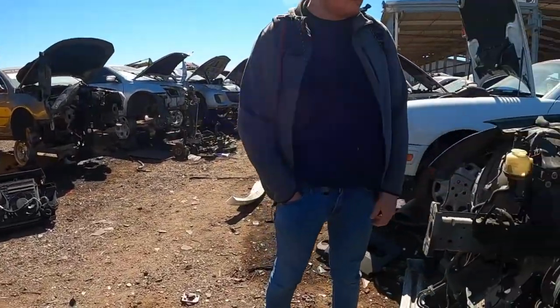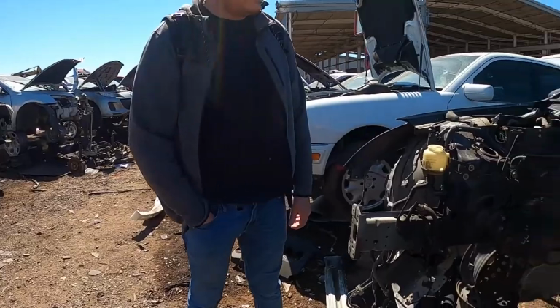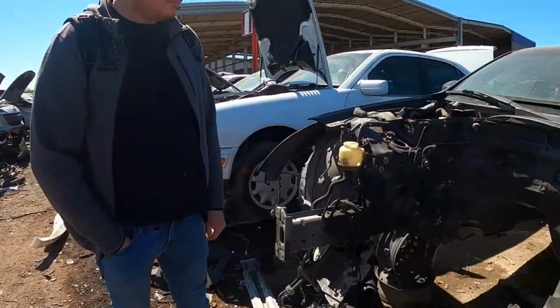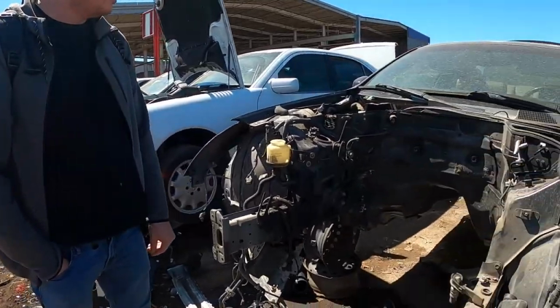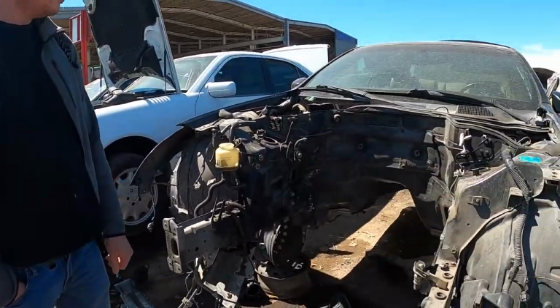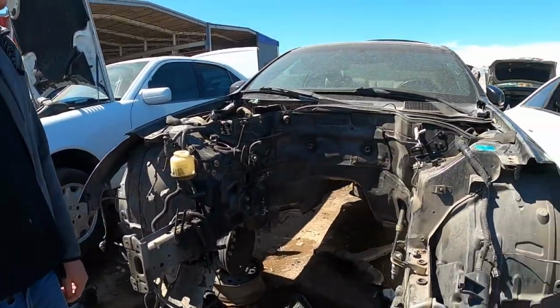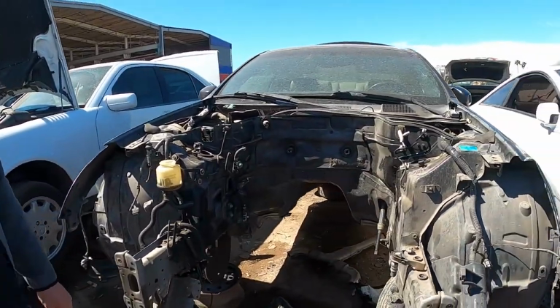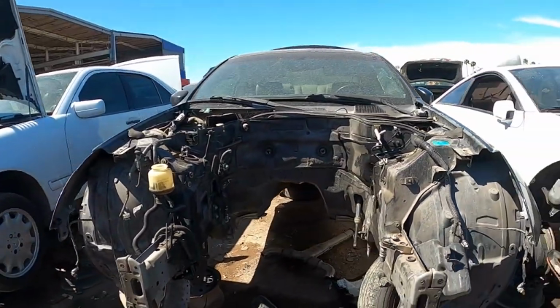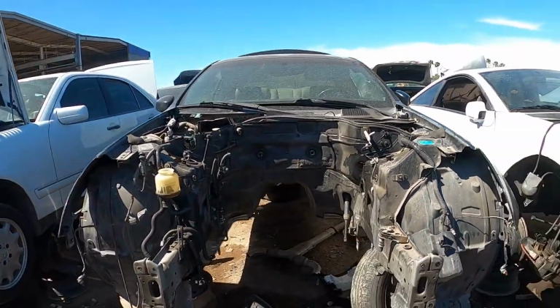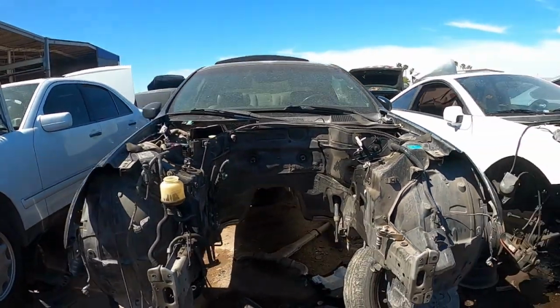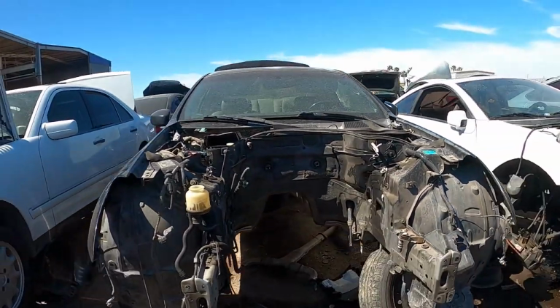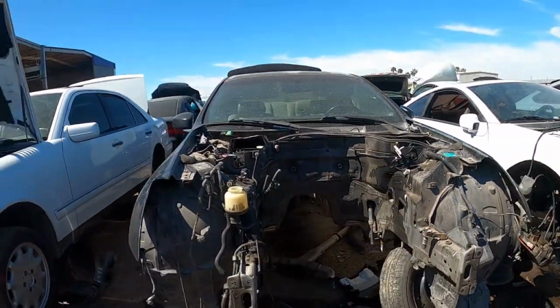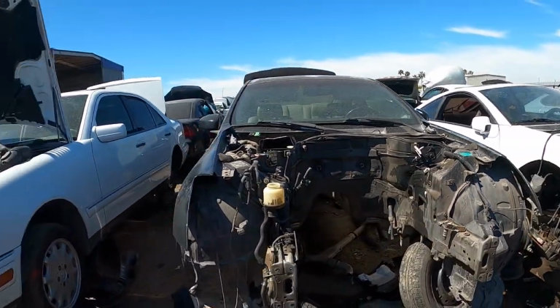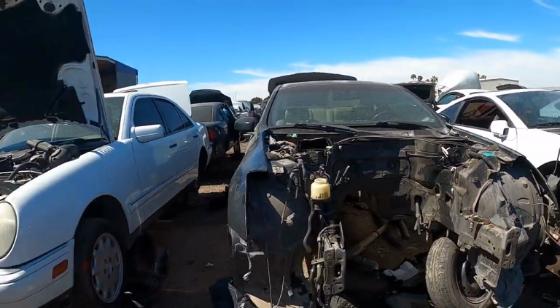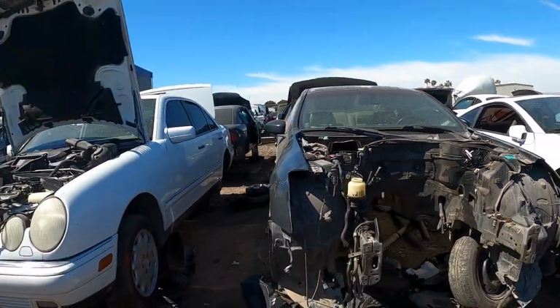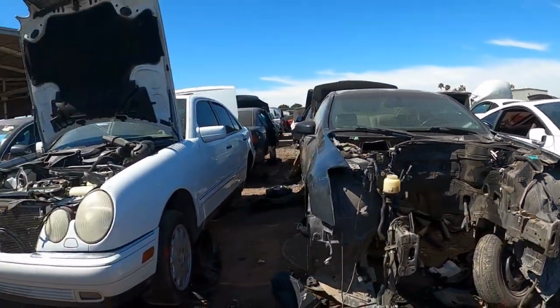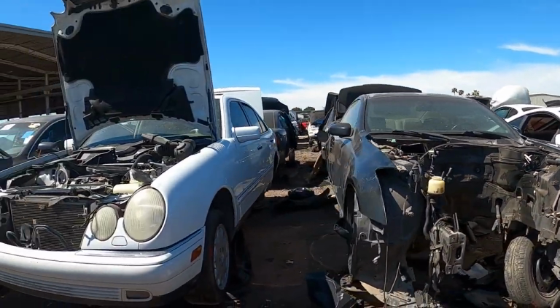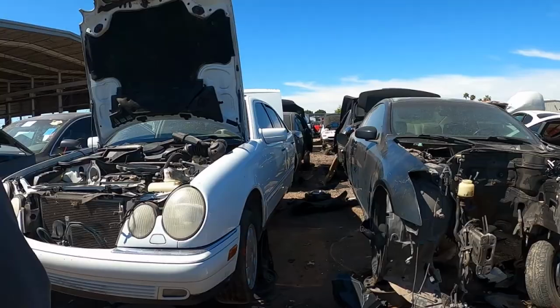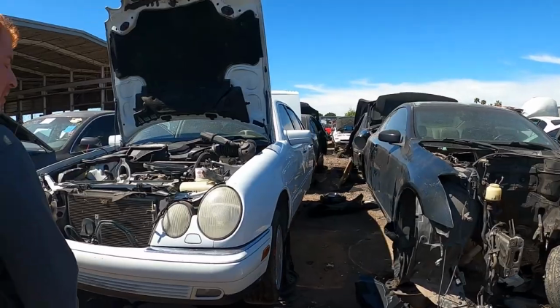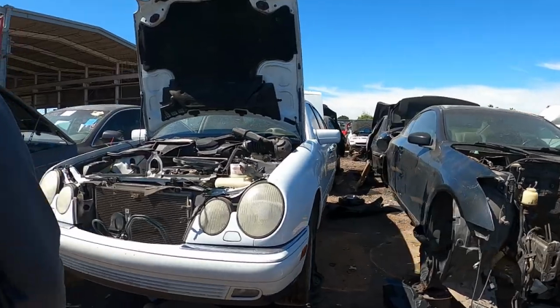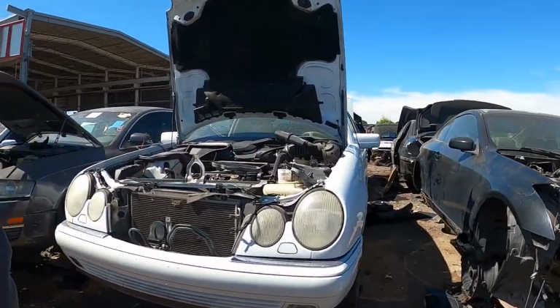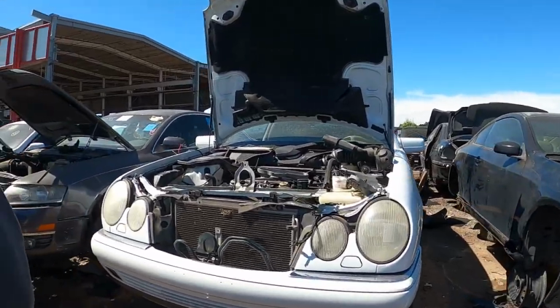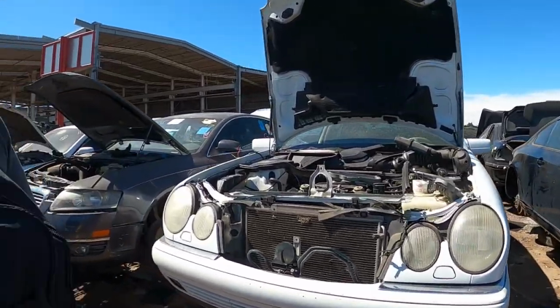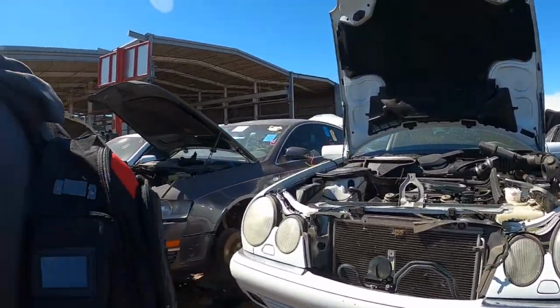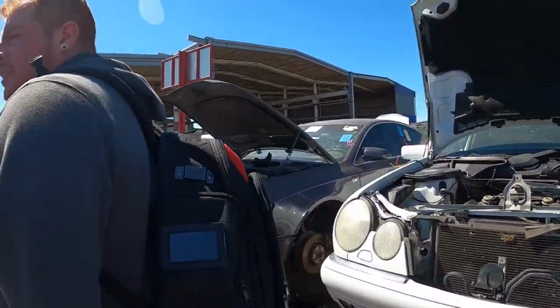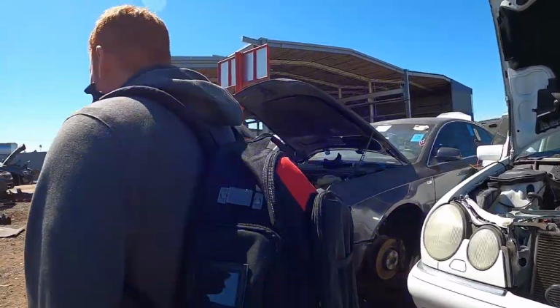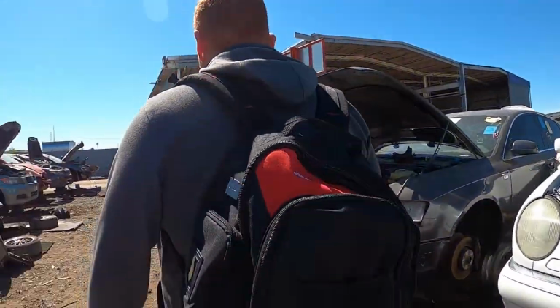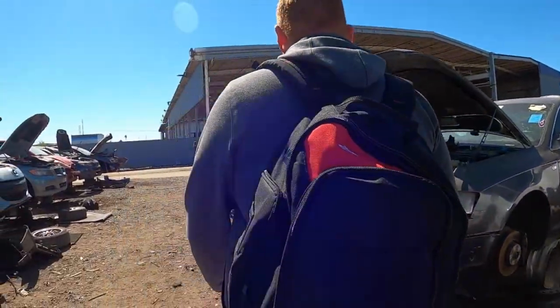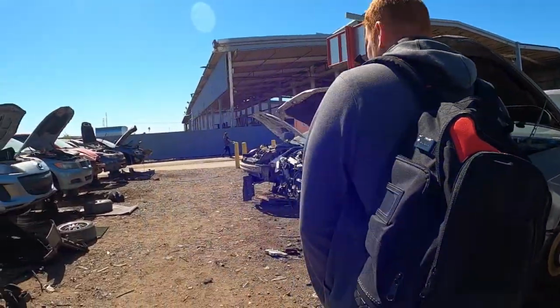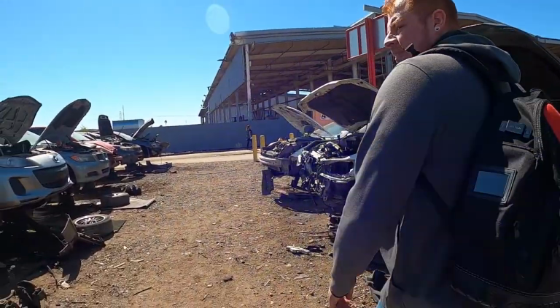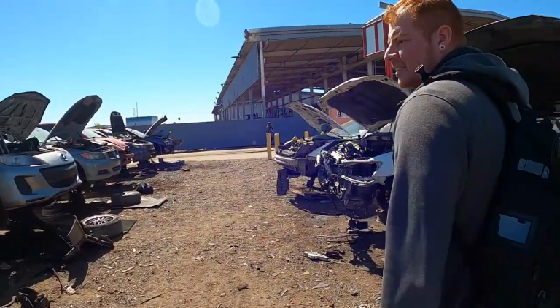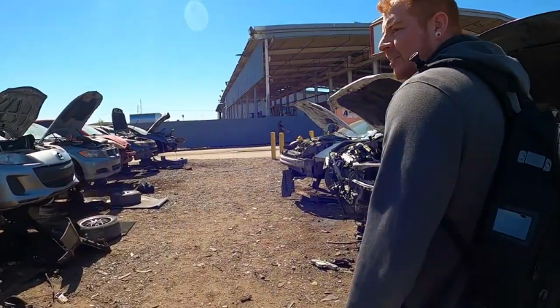What are your thoughts so far on this junkyard? It's not that different from the other ones — they have slightly newer cars, which kind of works against us because we need a 90s car.